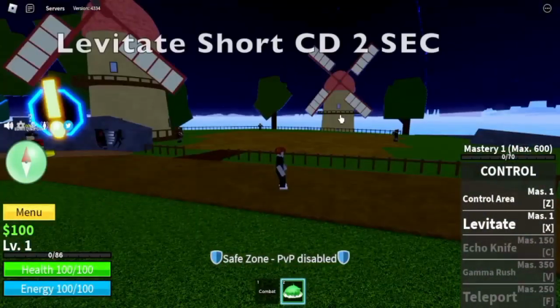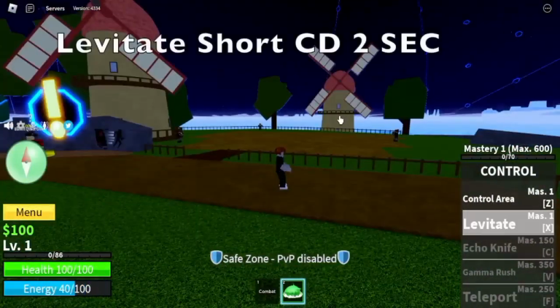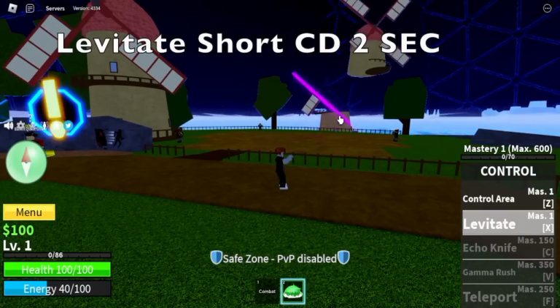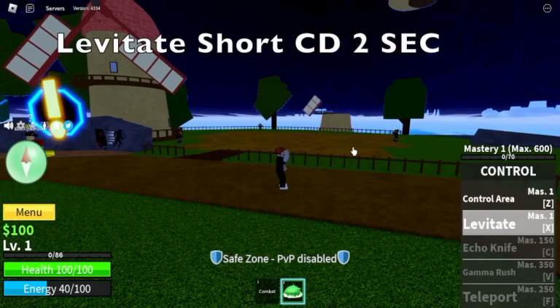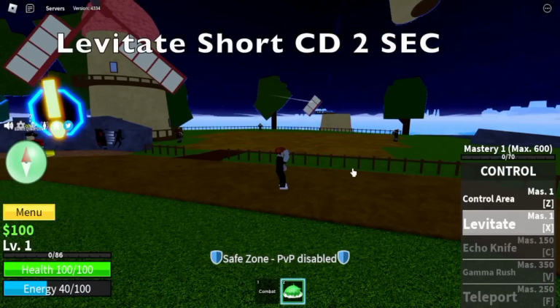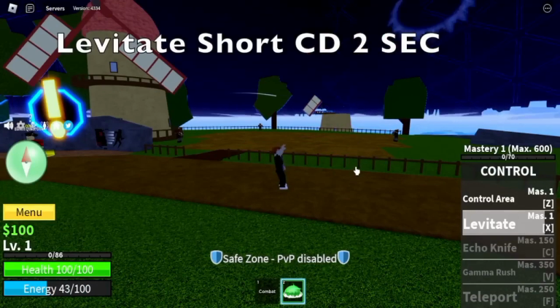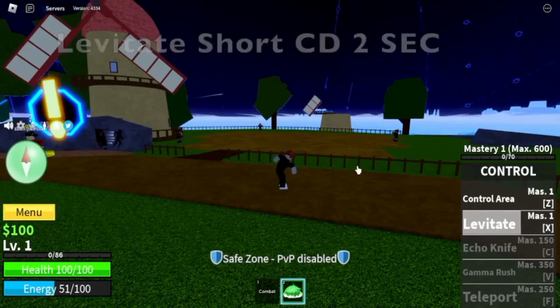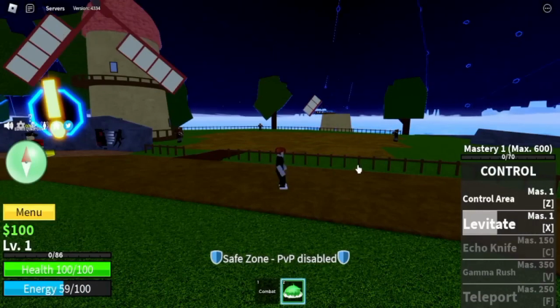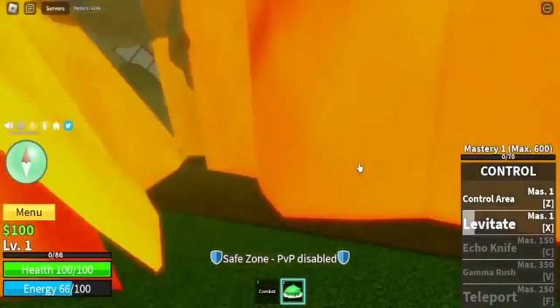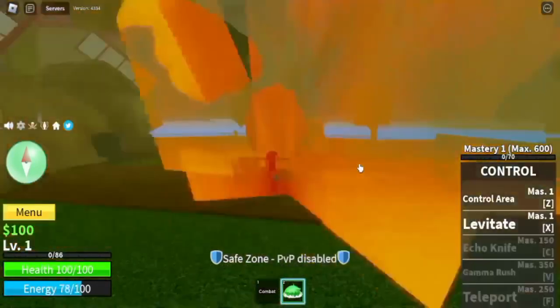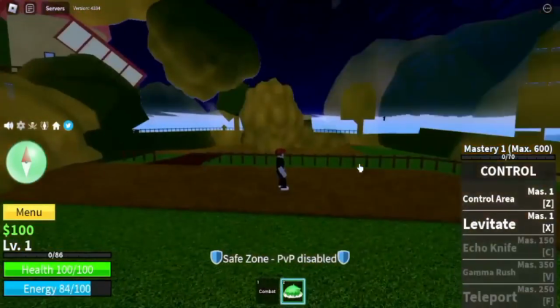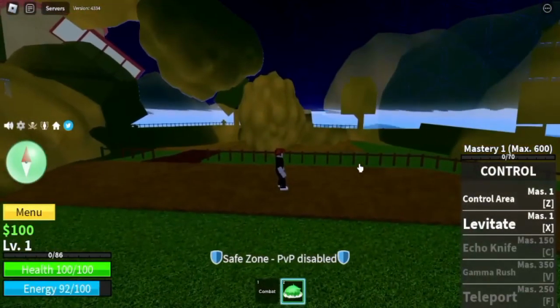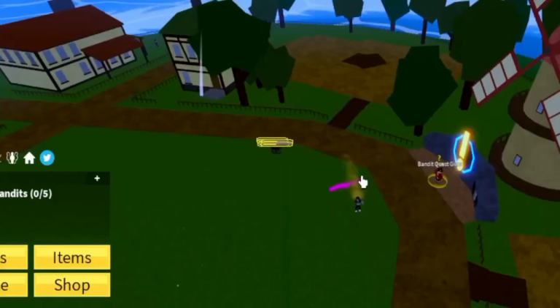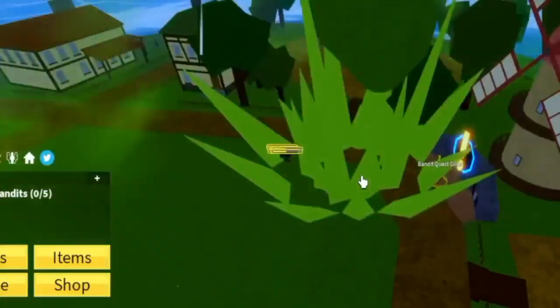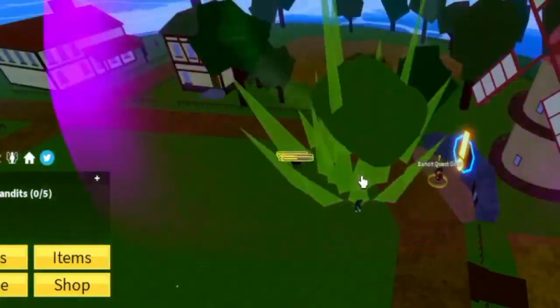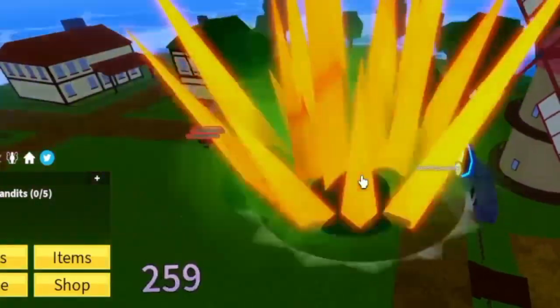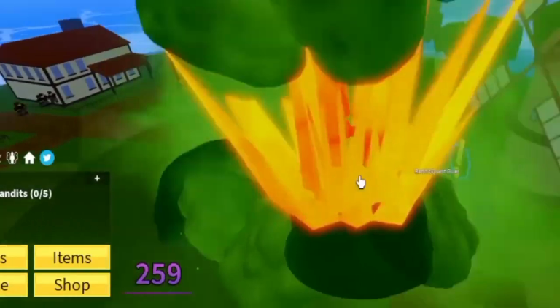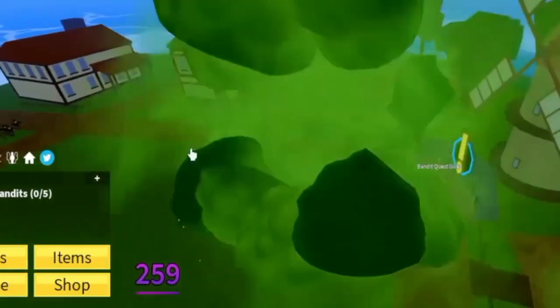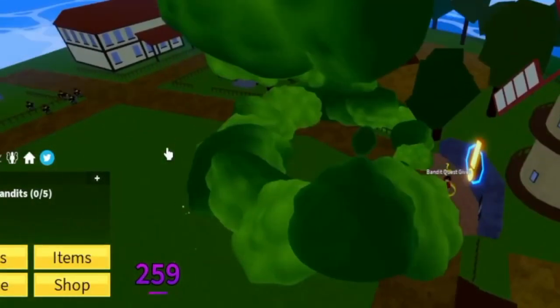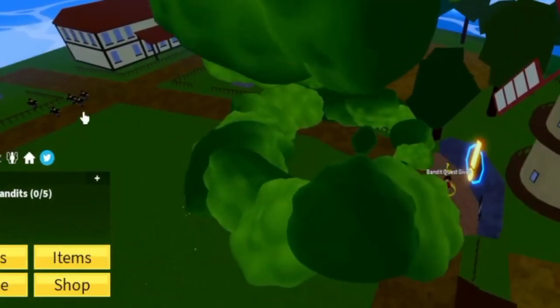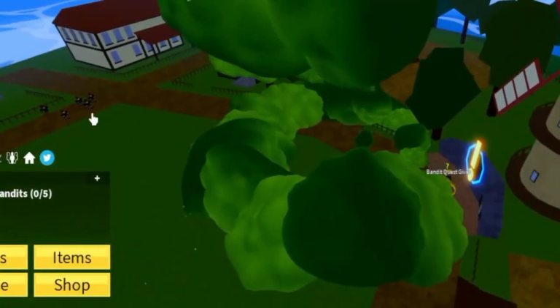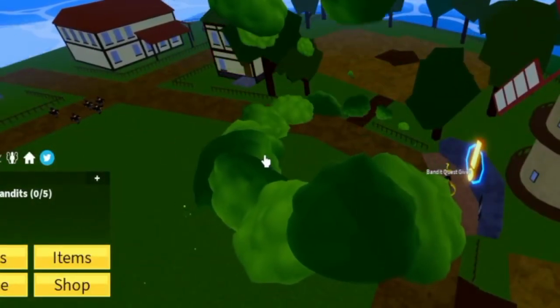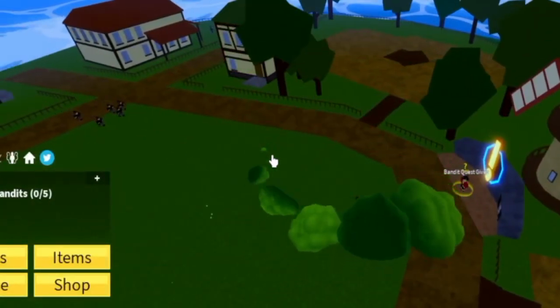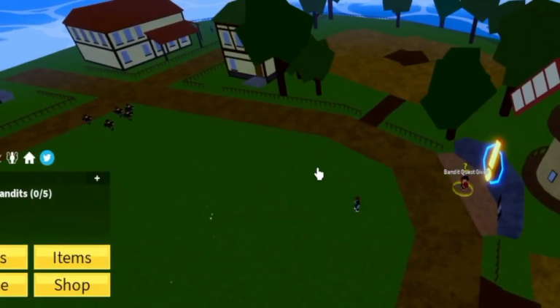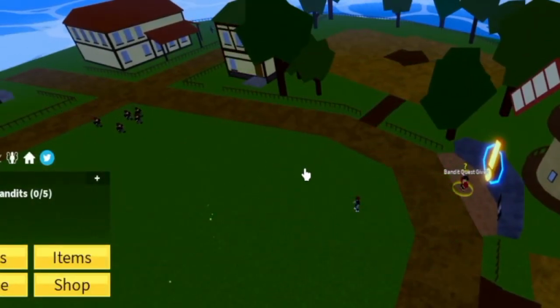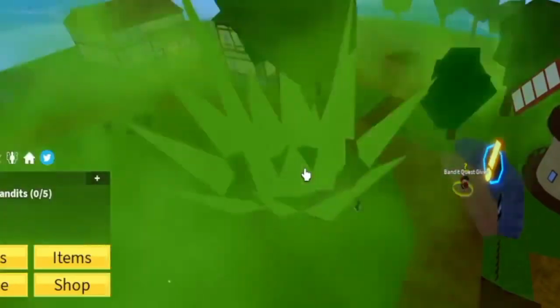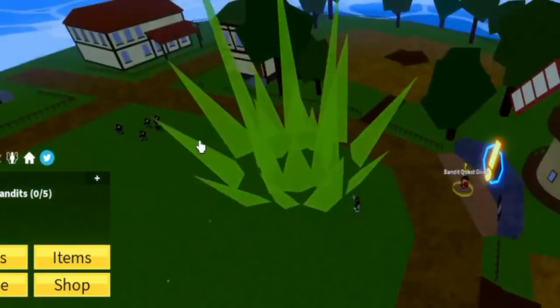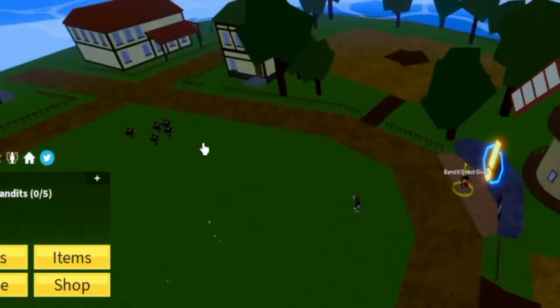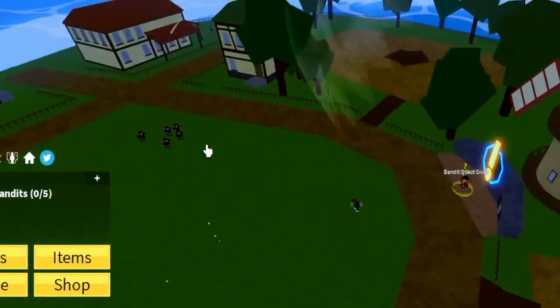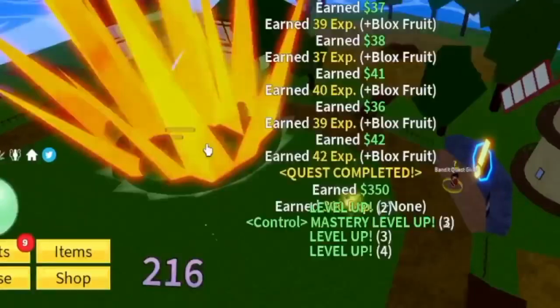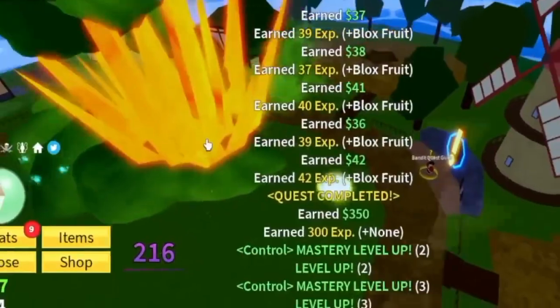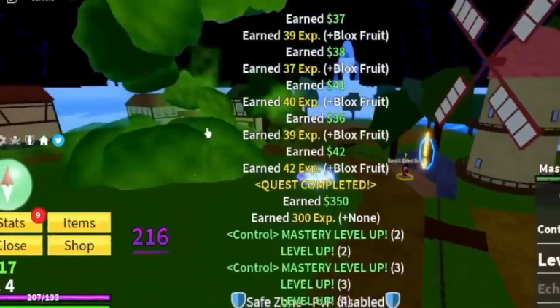The X skill Levitate also has a short cooldown, almost 2 seconds if I'm not mistaken without any item or accessory, so we're gonna take advantage of that. Also, make sure to aim your X skill properly so that you won't need to lure your enemies again.